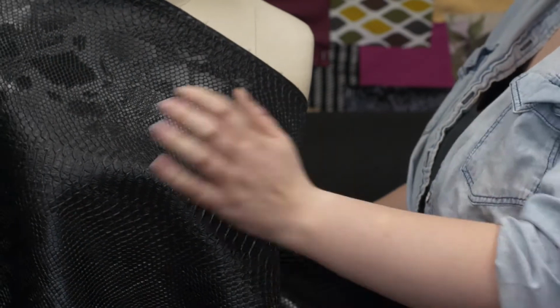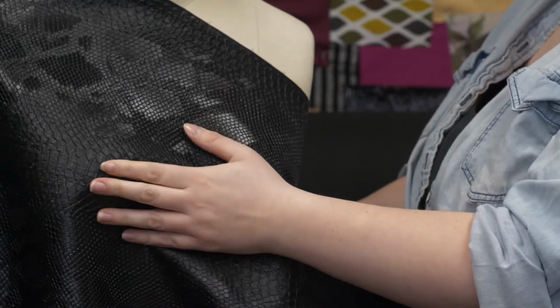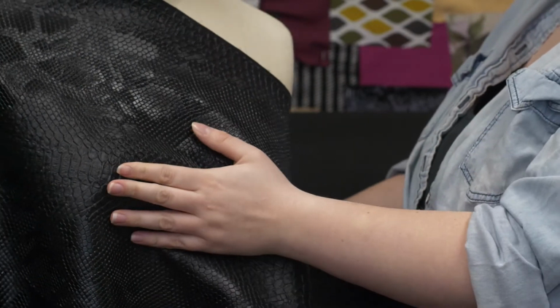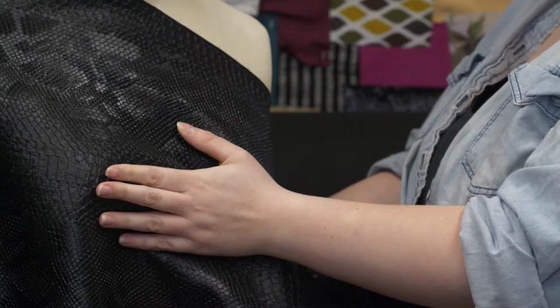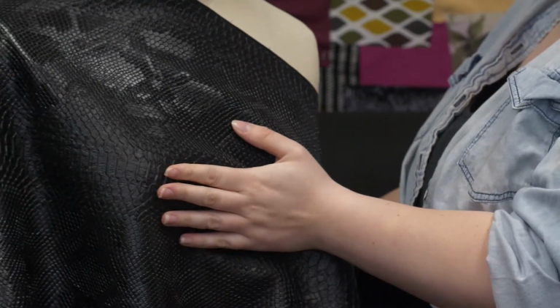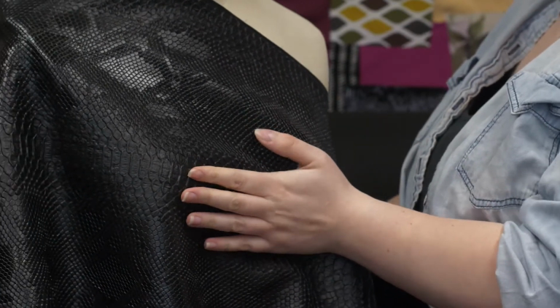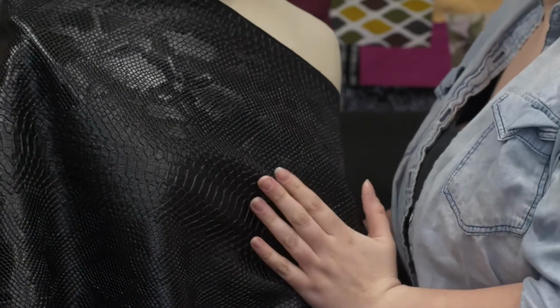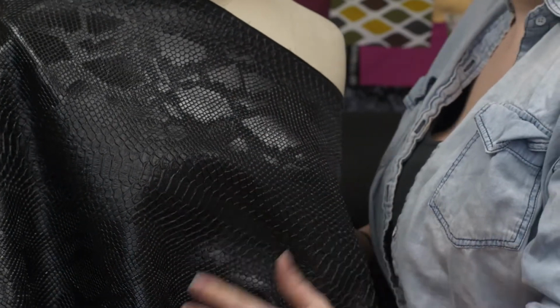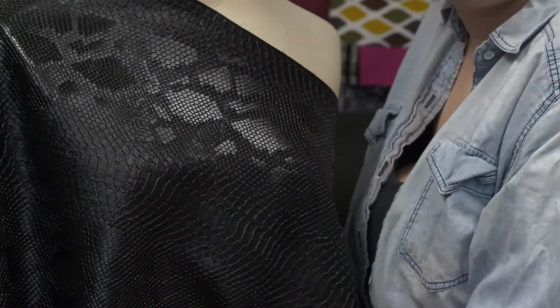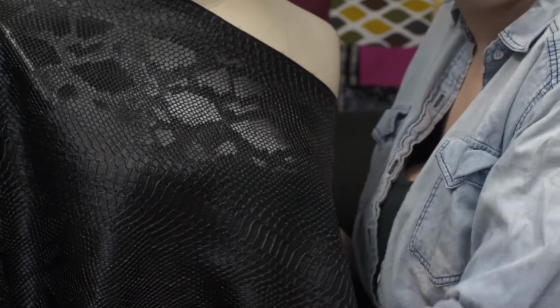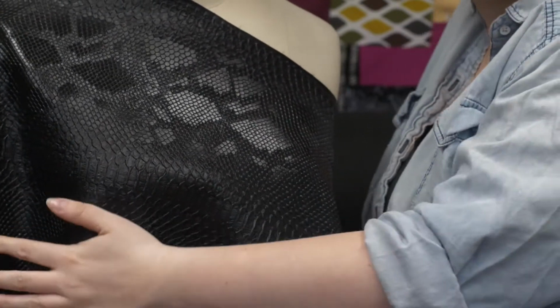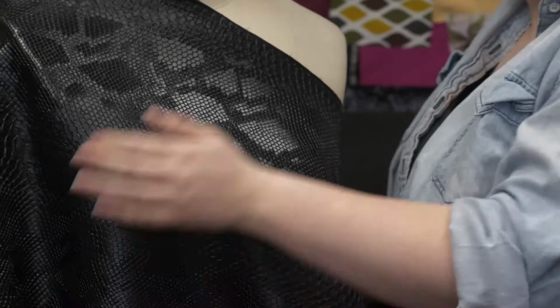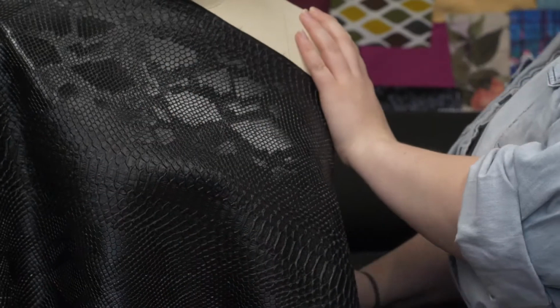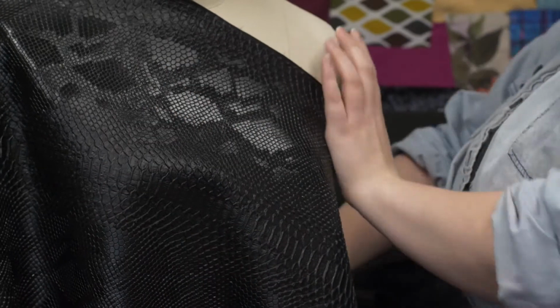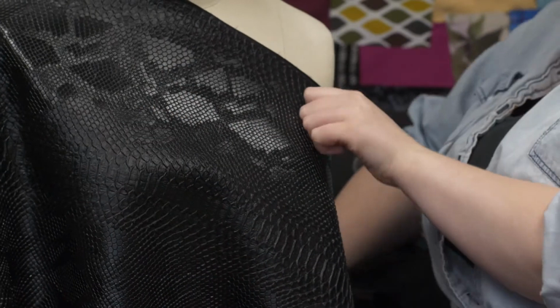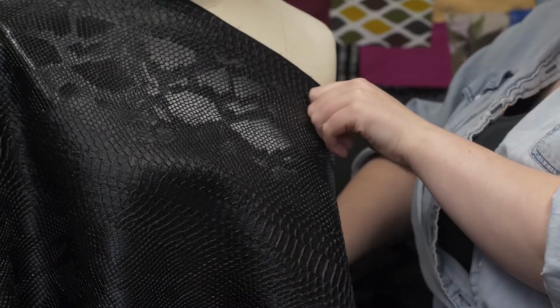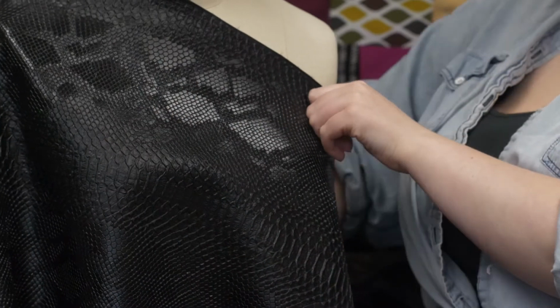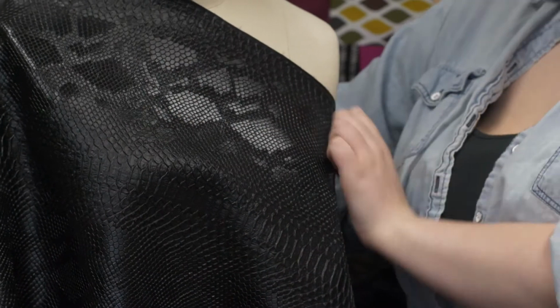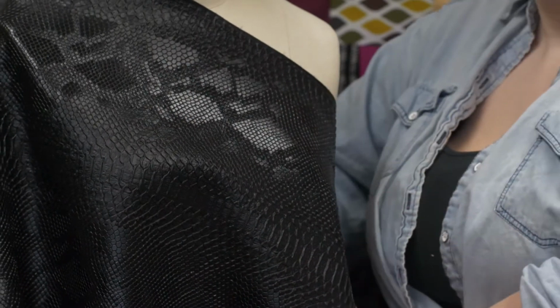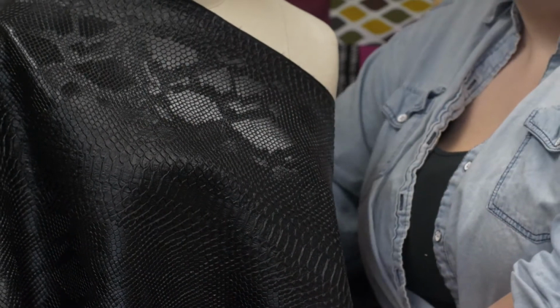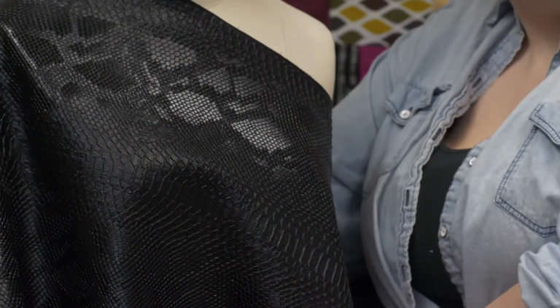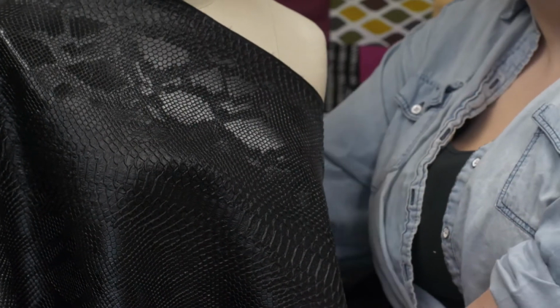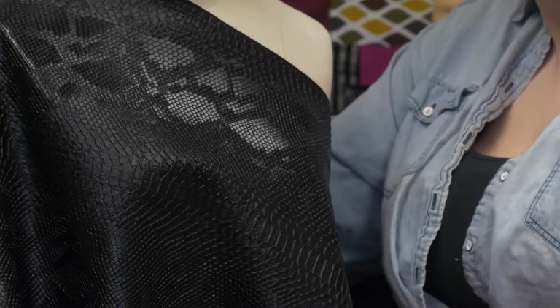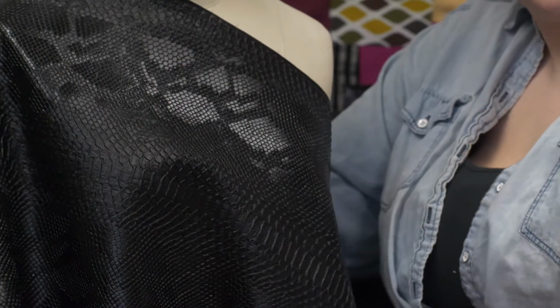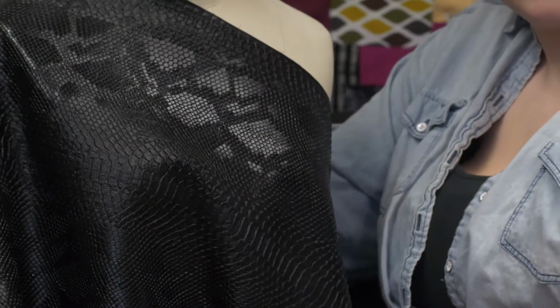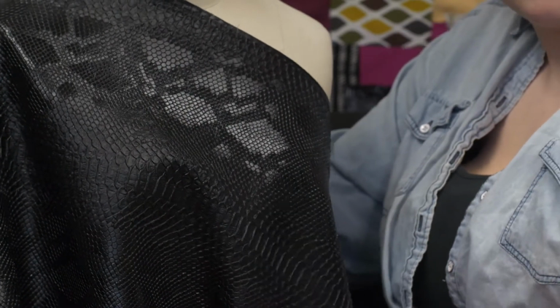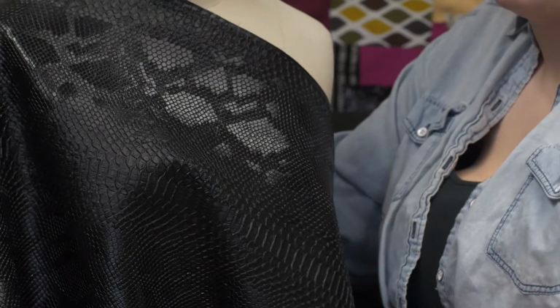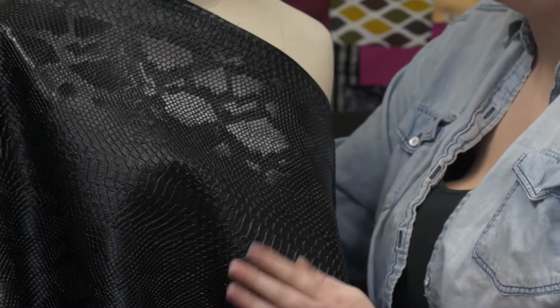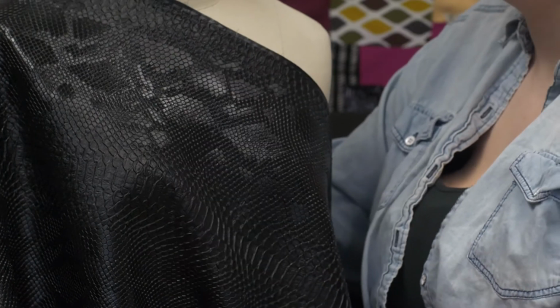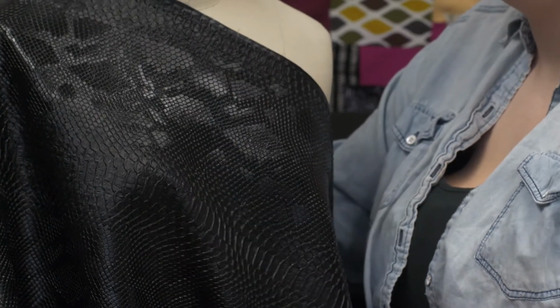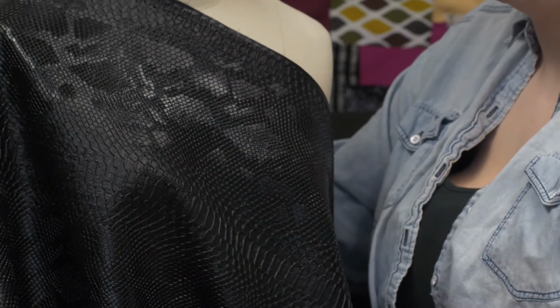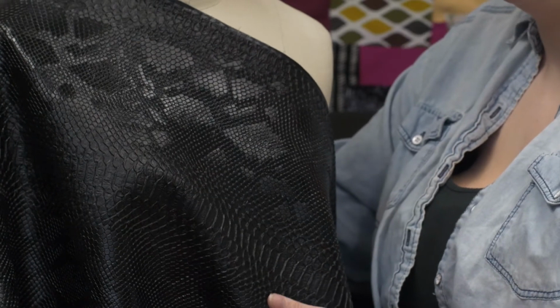I could totally see this fabric in Versace's newest line — a tight yellow leather mini skirt paired with a bright yellow leather moto jacket, which is accented in the snakeskin.